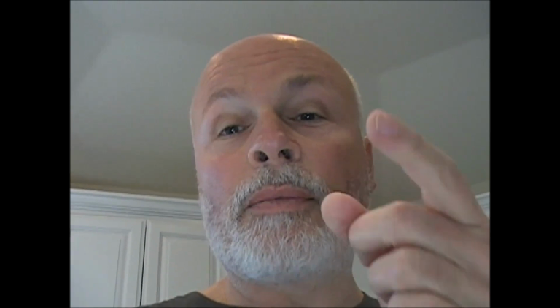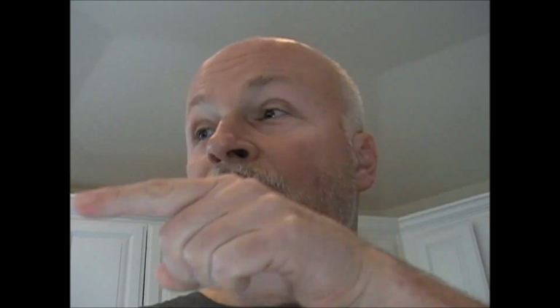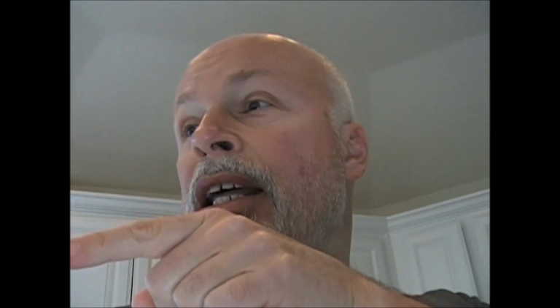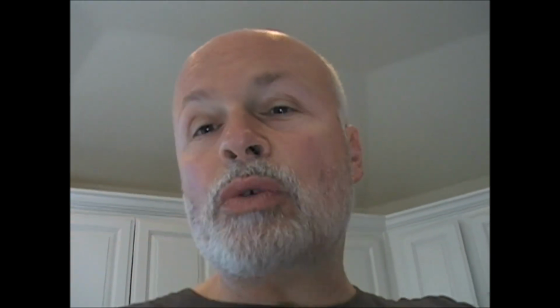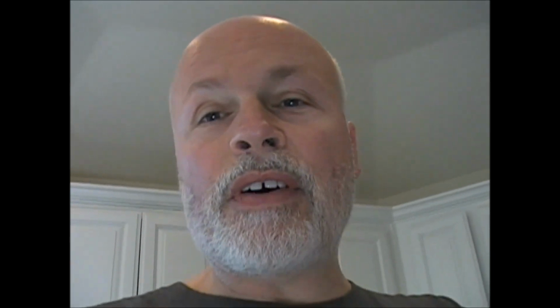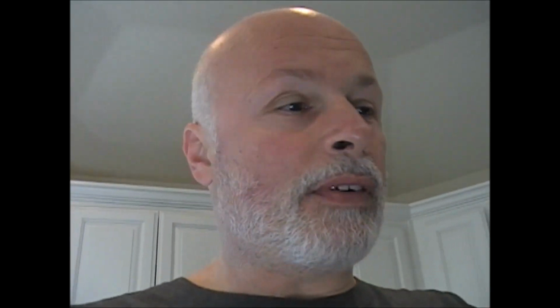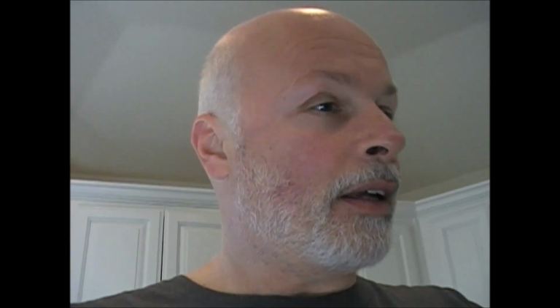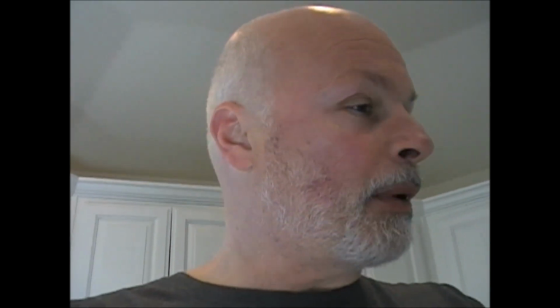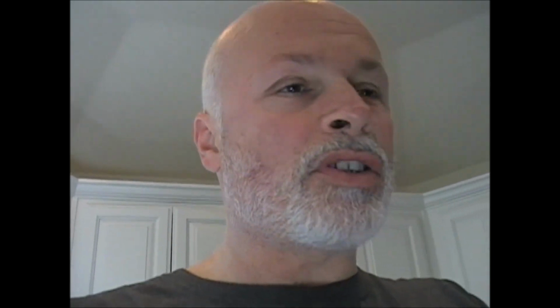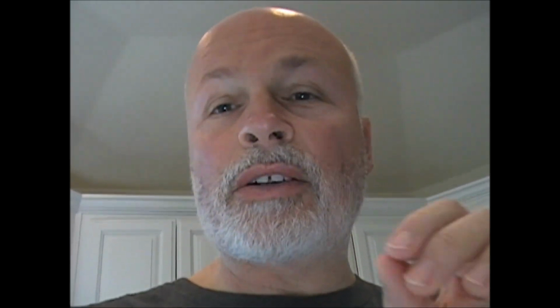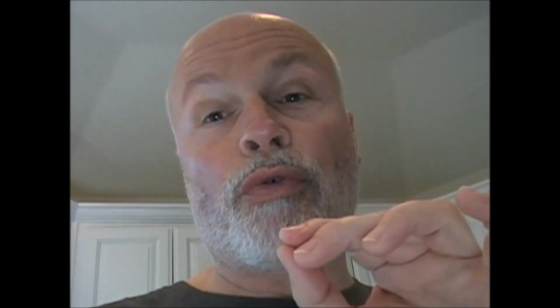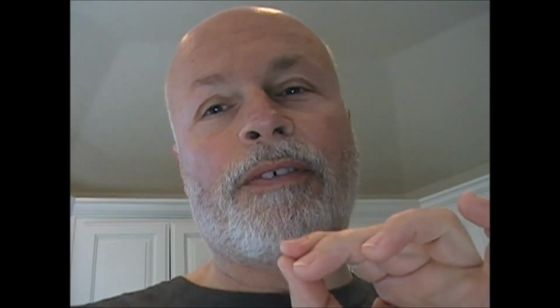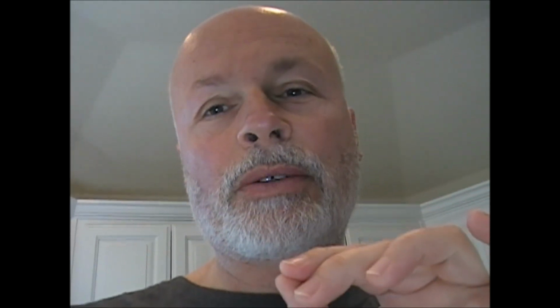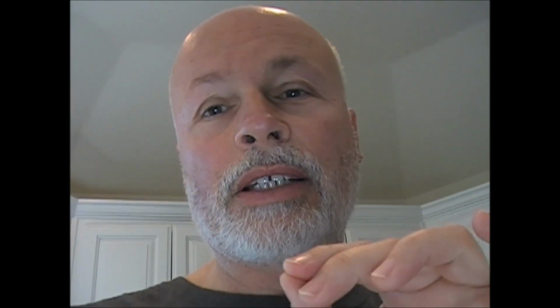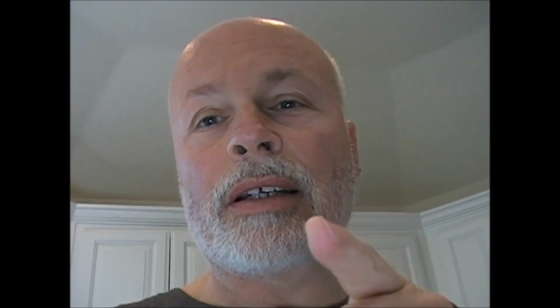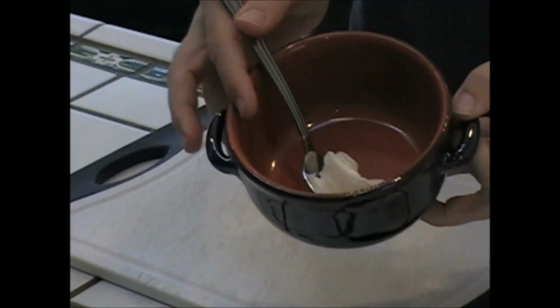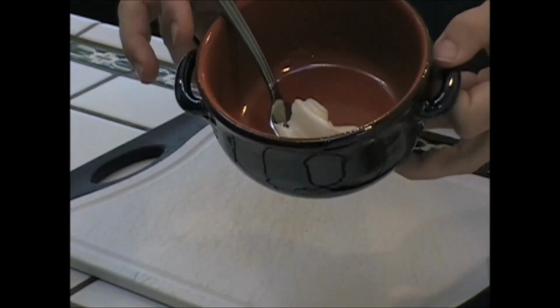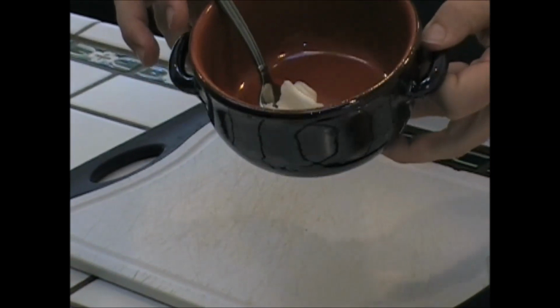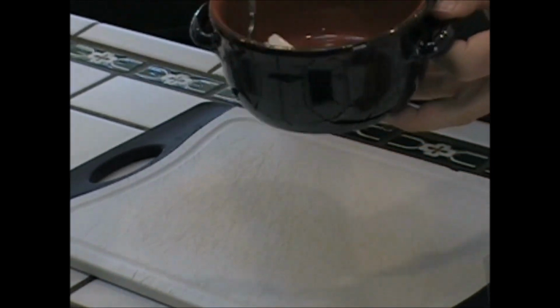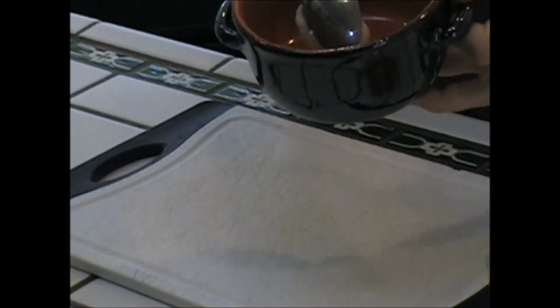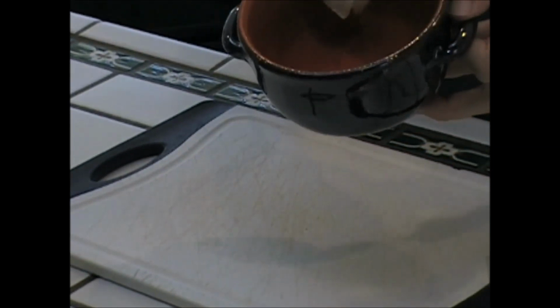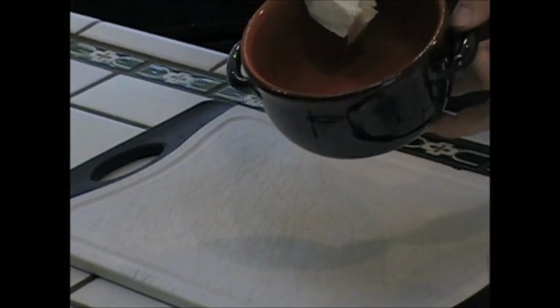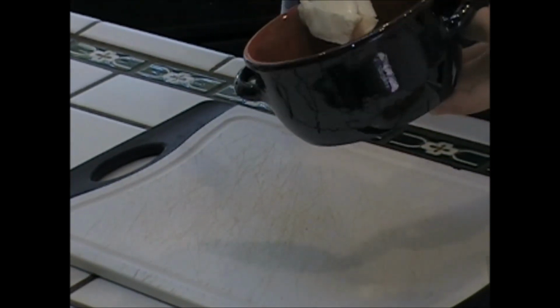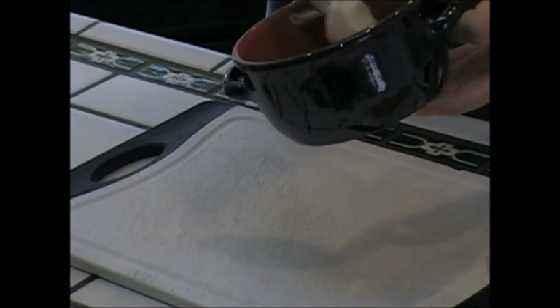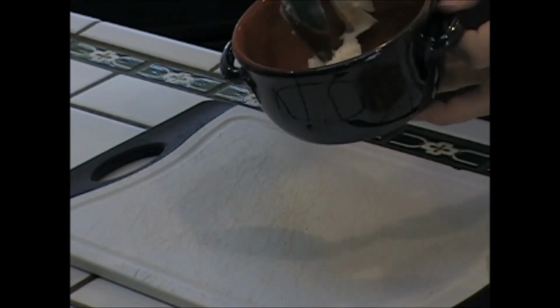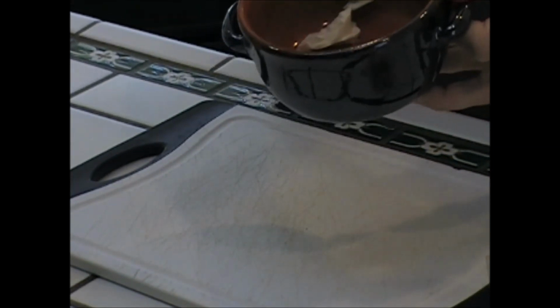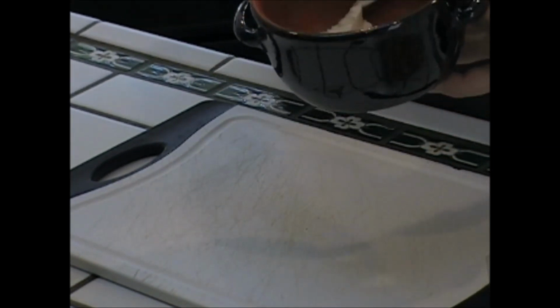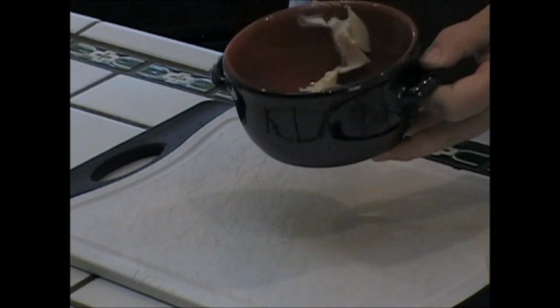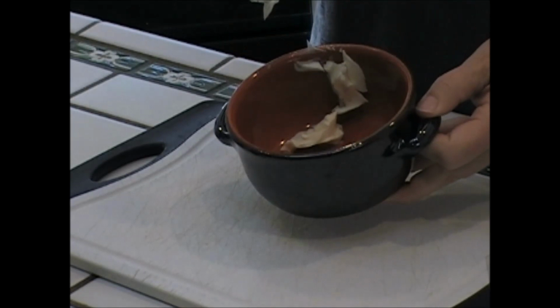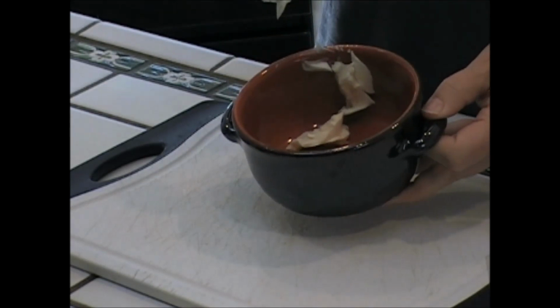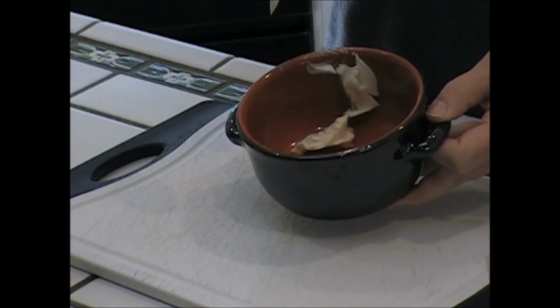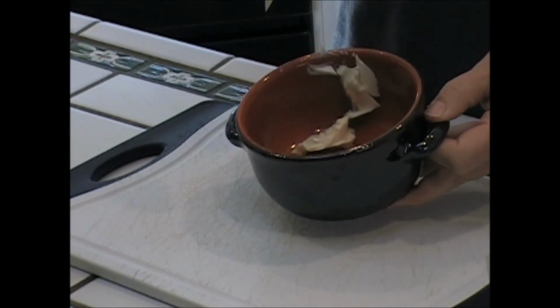We set the oven at 325. I'm going to throw this thing together — it's really fast, simple, and easy. So the first thing you do is you take this tablespoon of butter and you're going to nuke it for 30 seconds. Be right back.